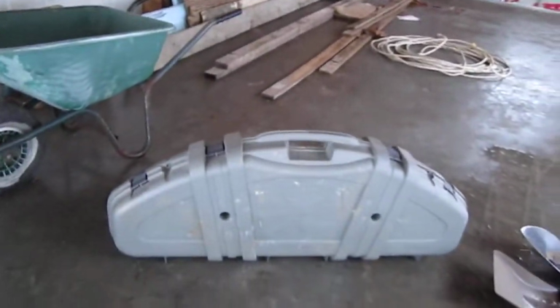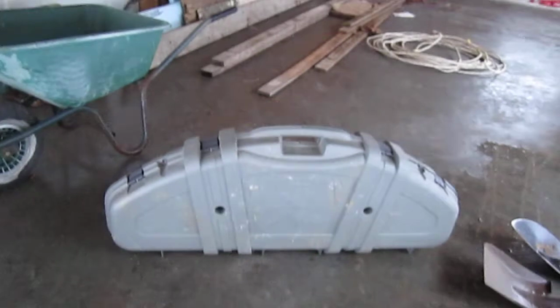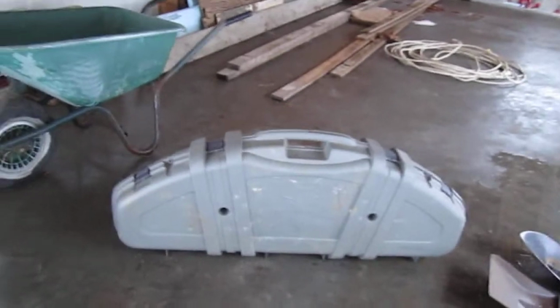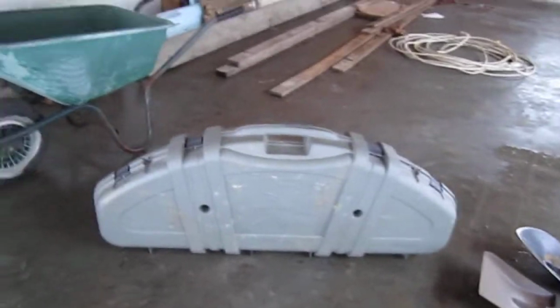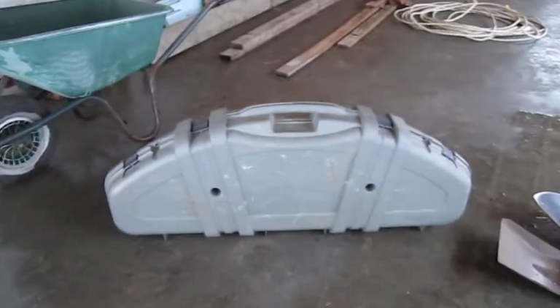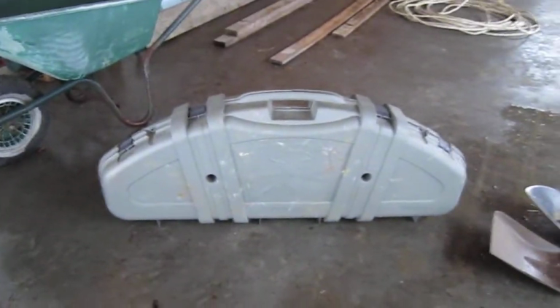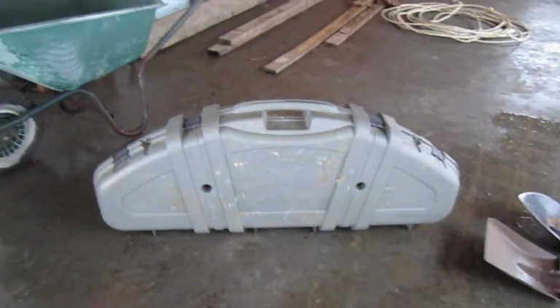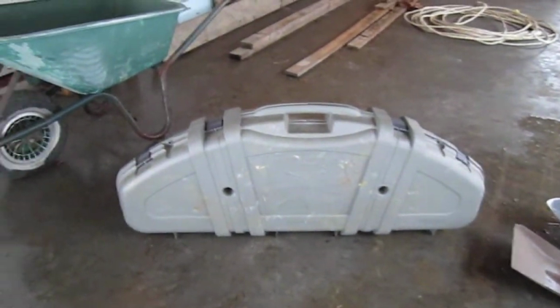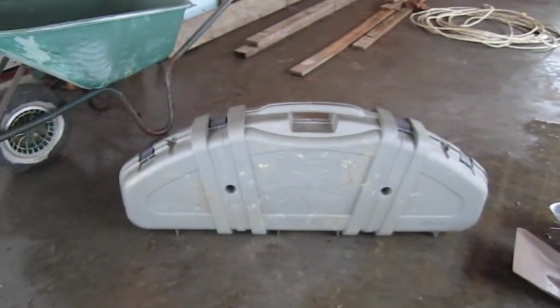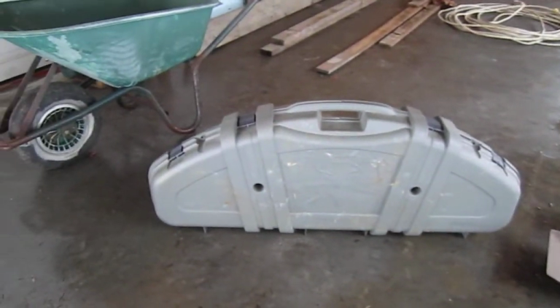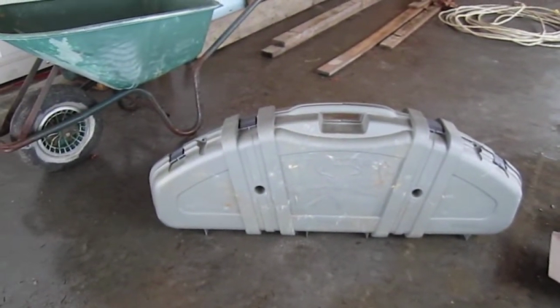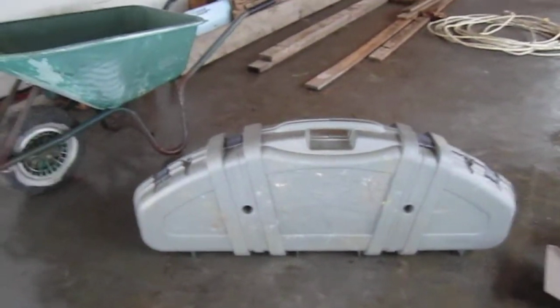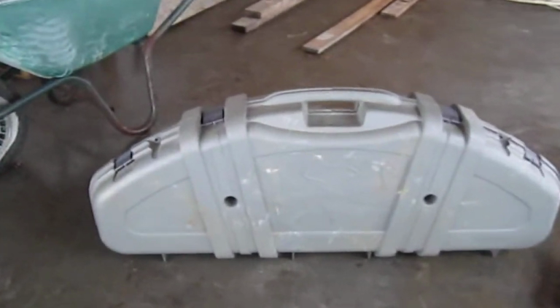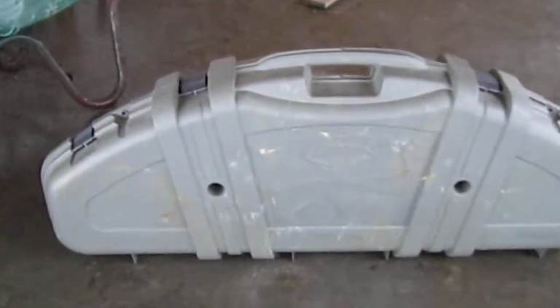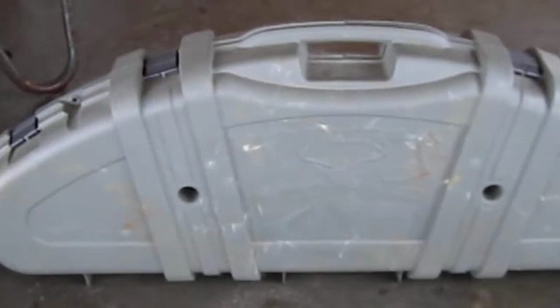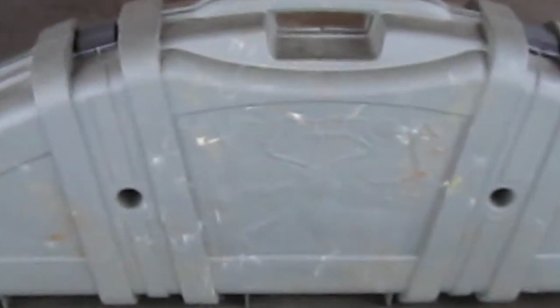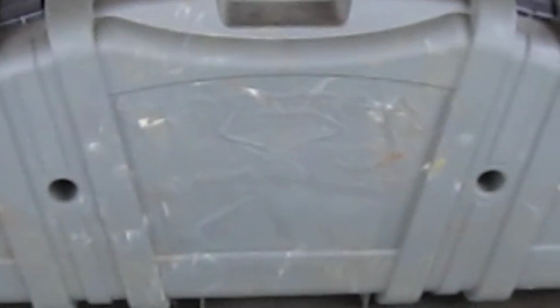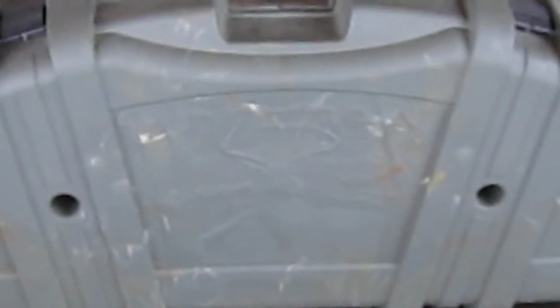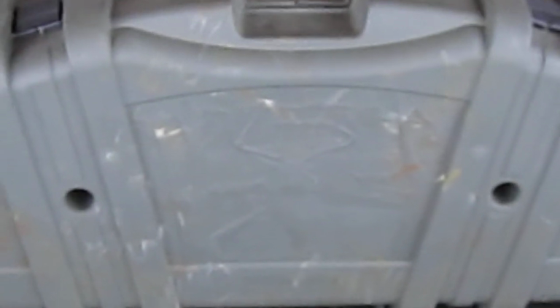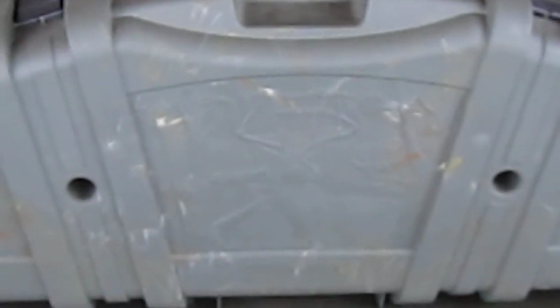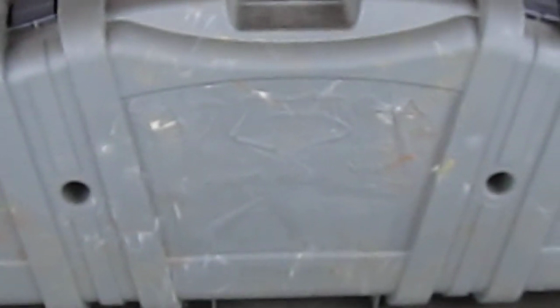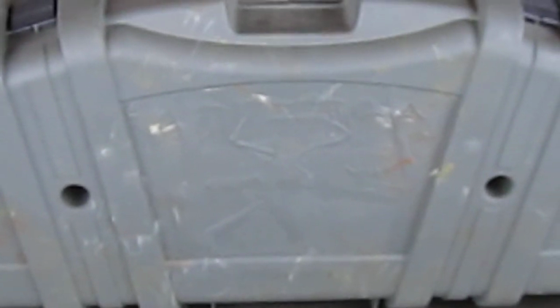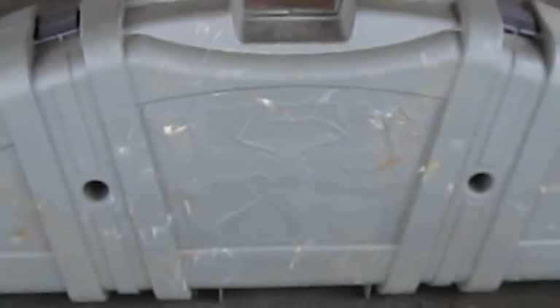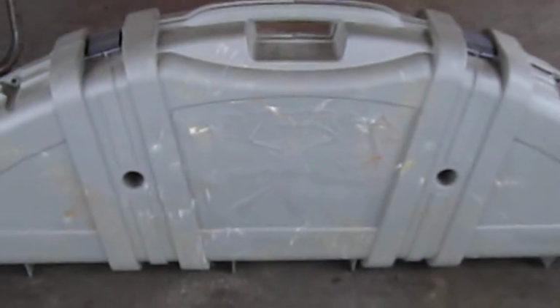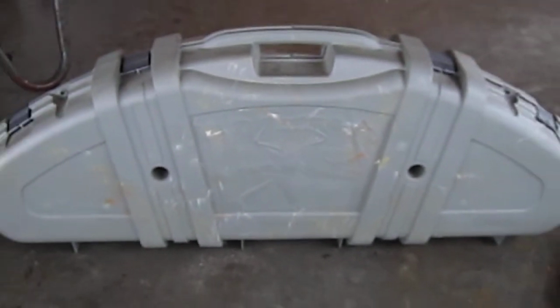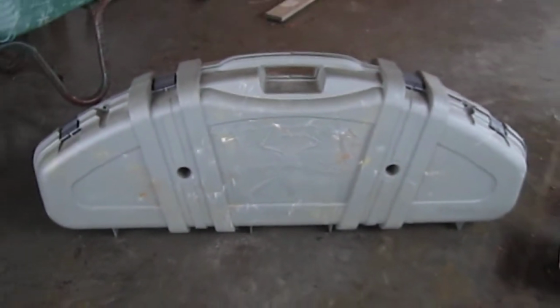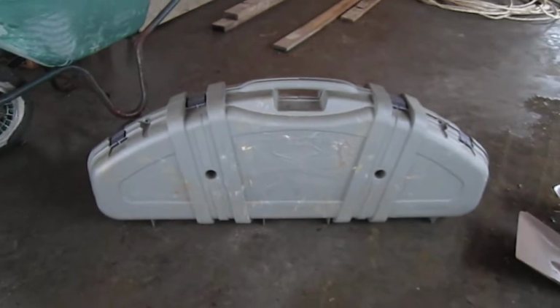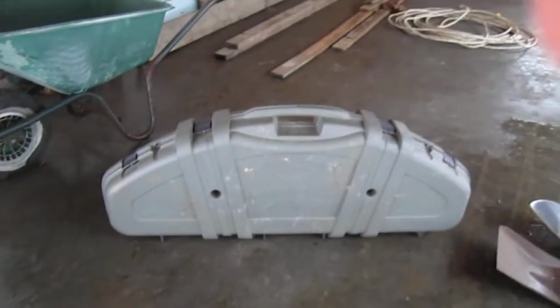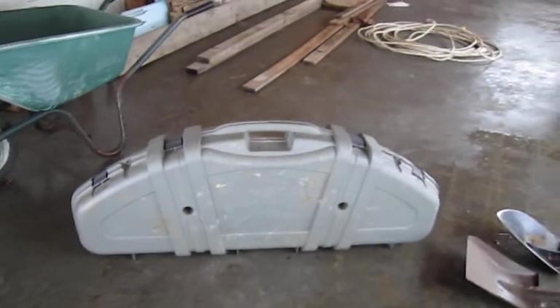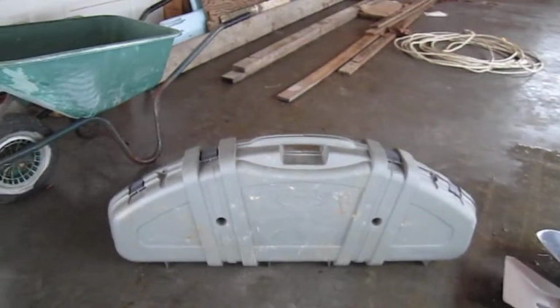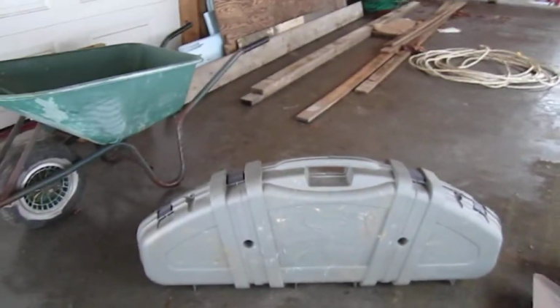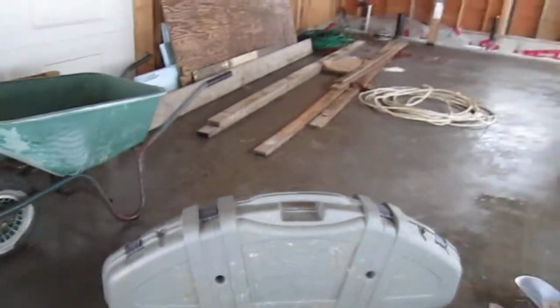Now this is my case, and as you can see on the side, there's a little bit of designs of deer and whatnot. So let's open it up.